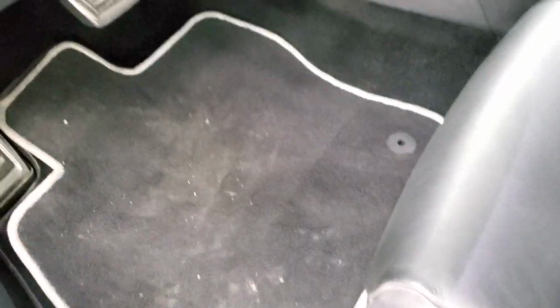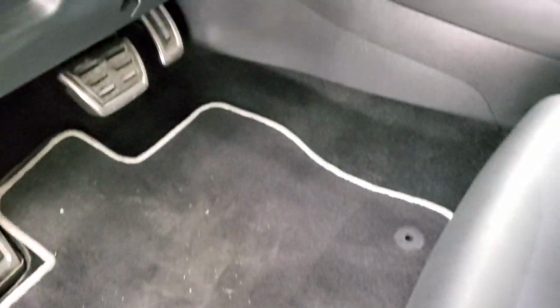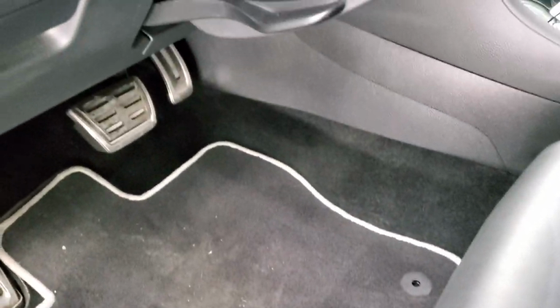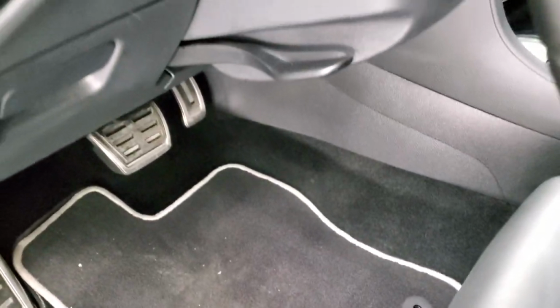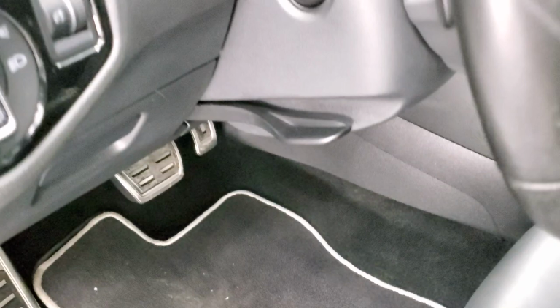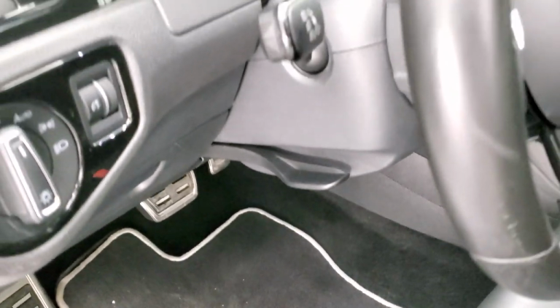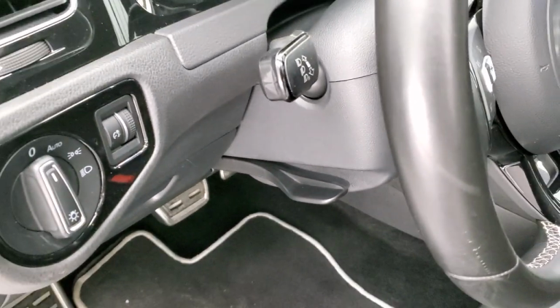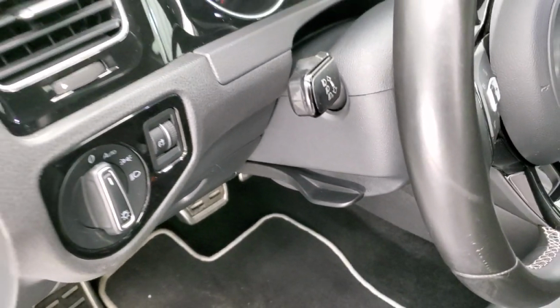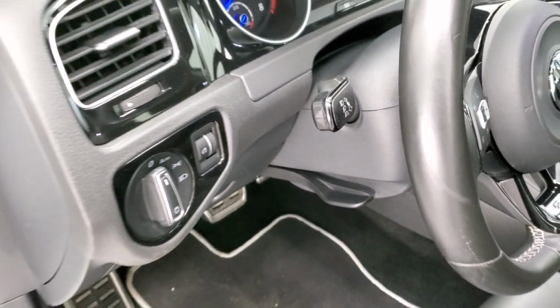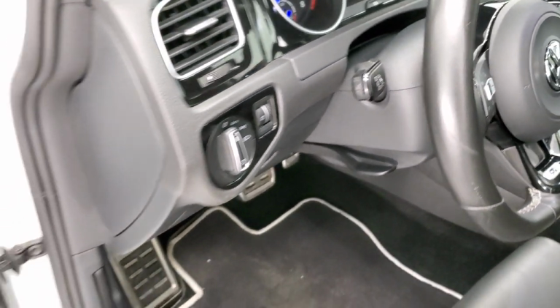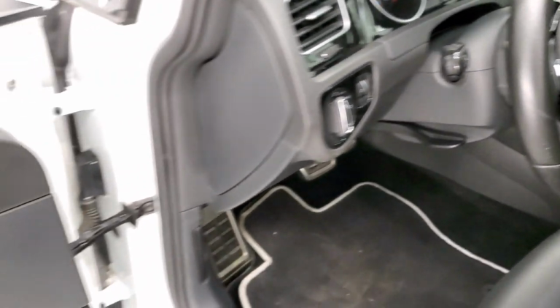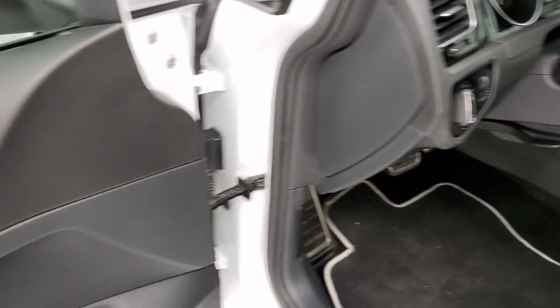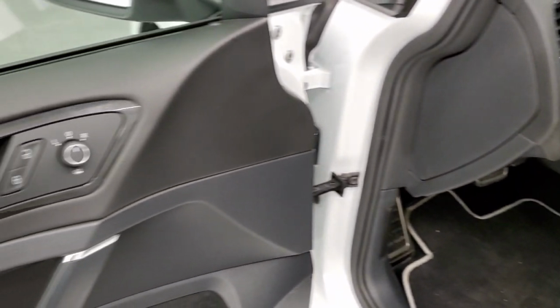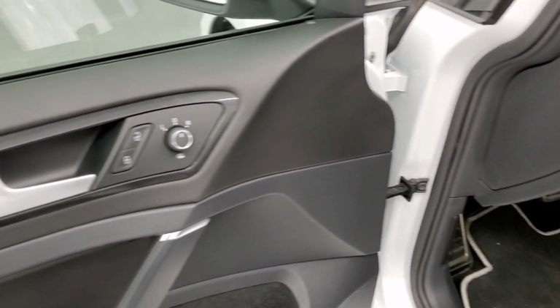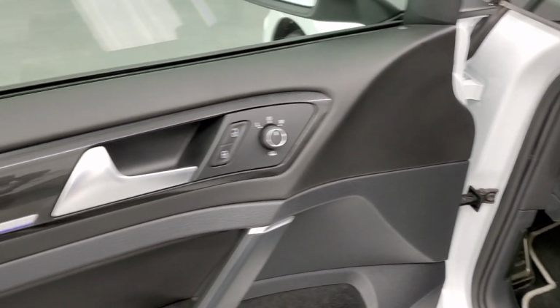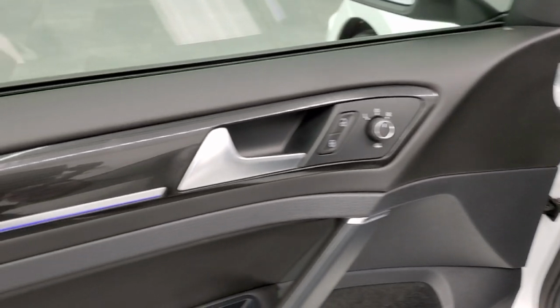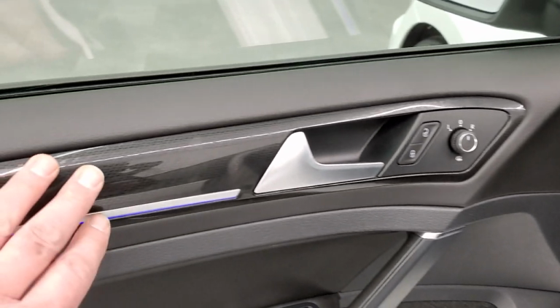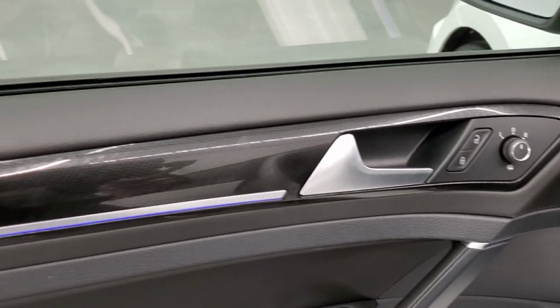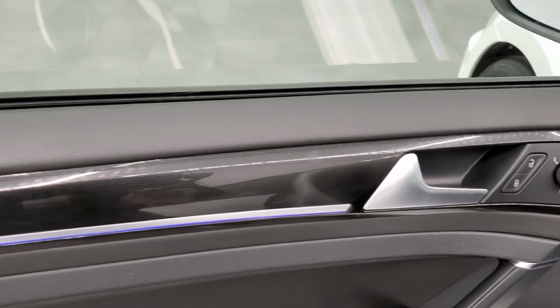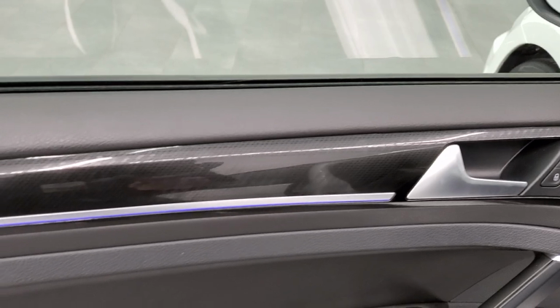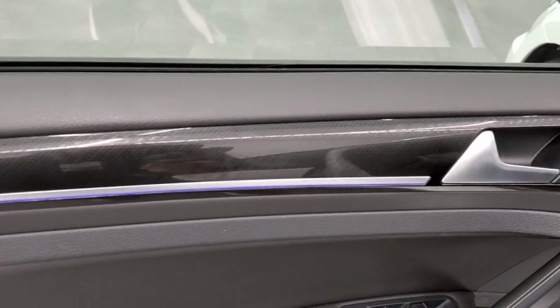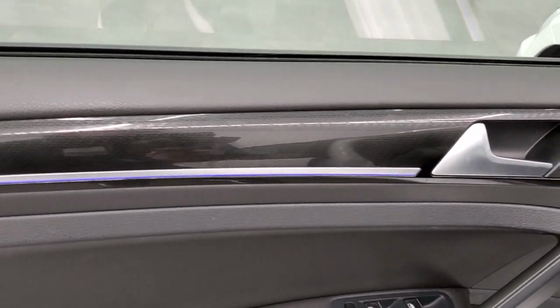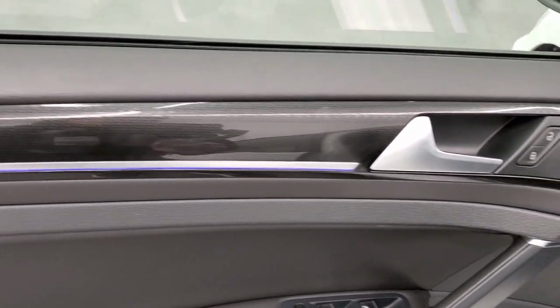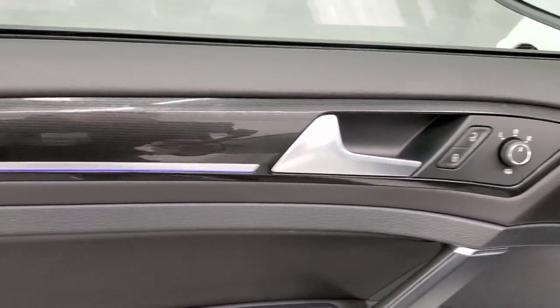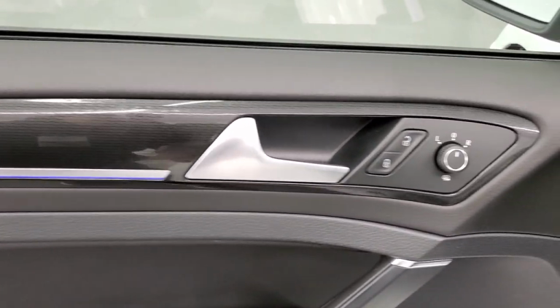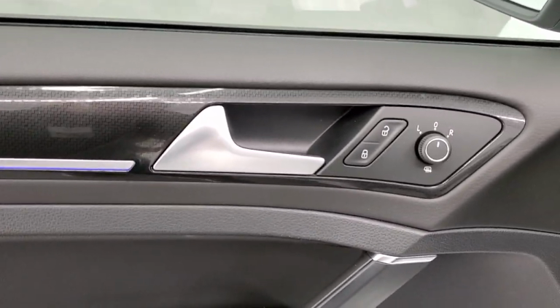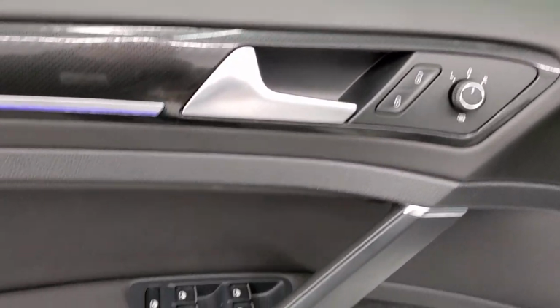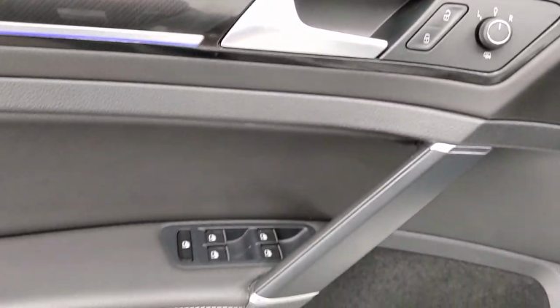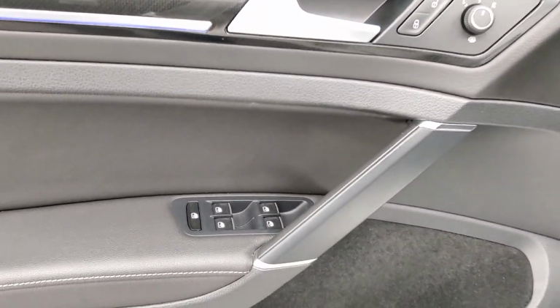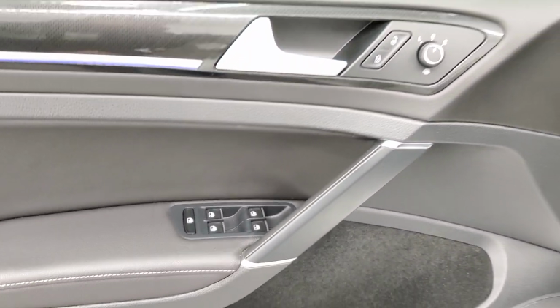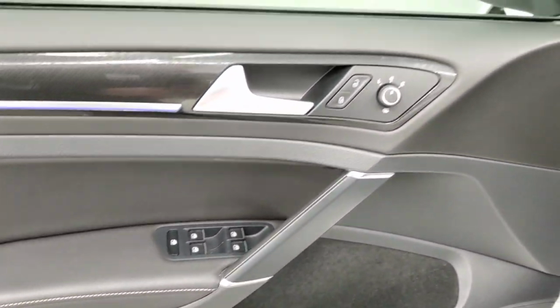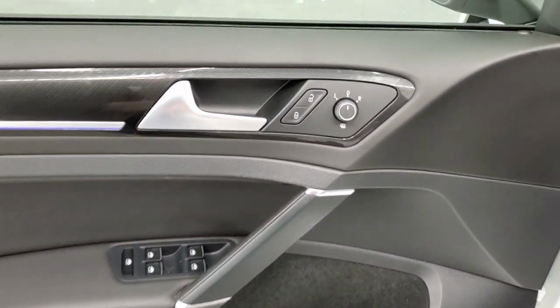You get the bright pedals down there, auto headlamps, tilt and telescopic steering wheel, kind of carbon fiber door trim, heated power mirrors, power windows, and power locks.